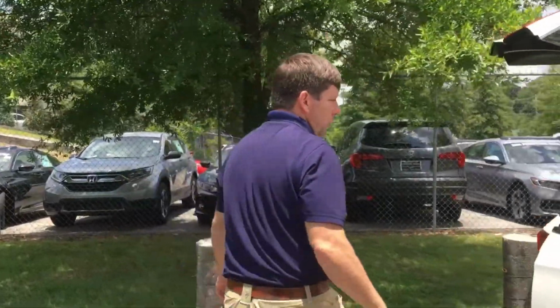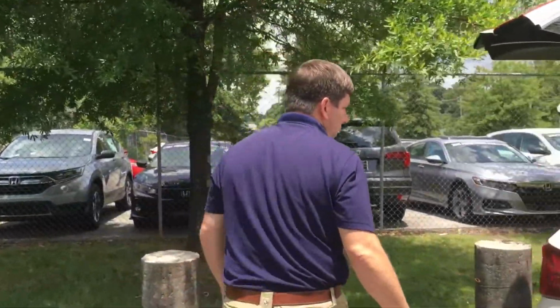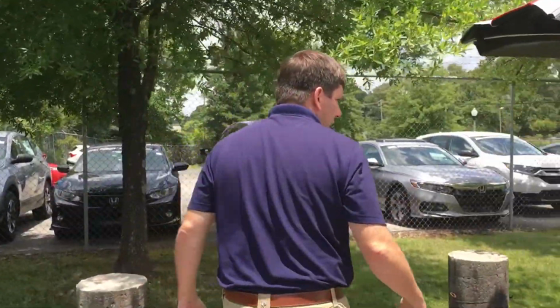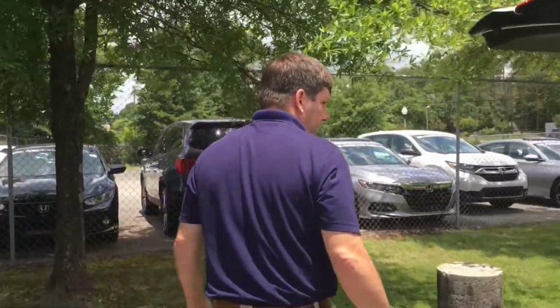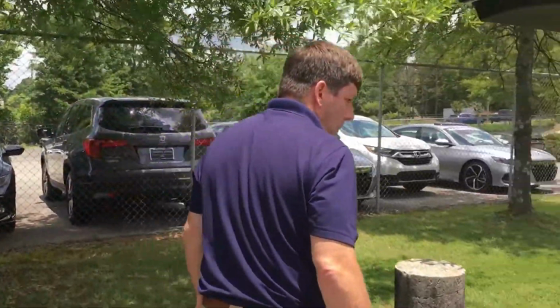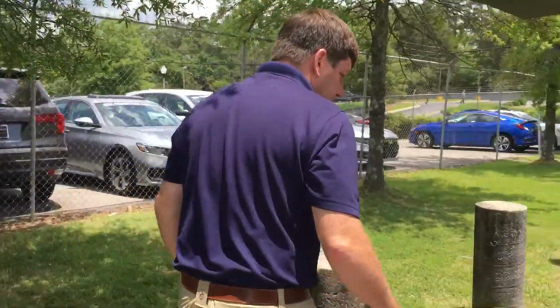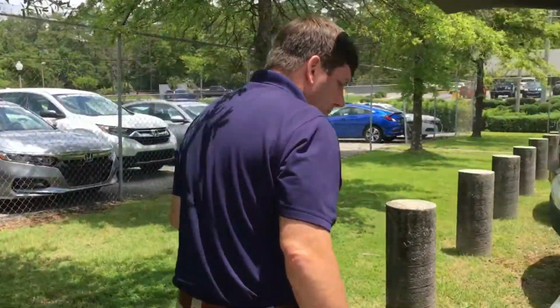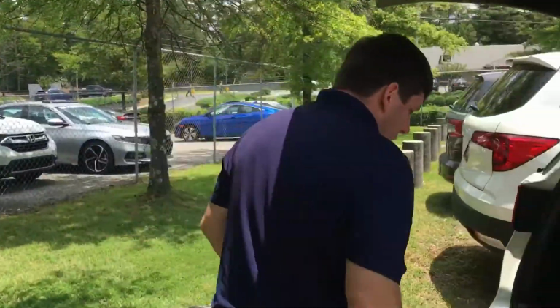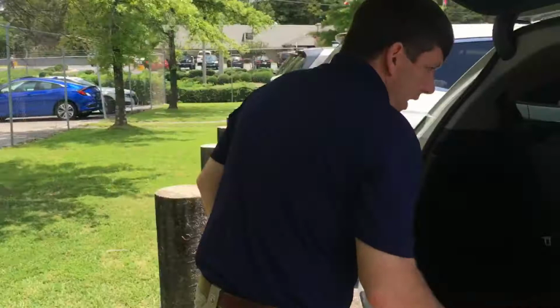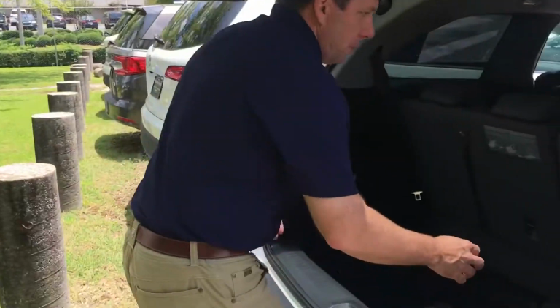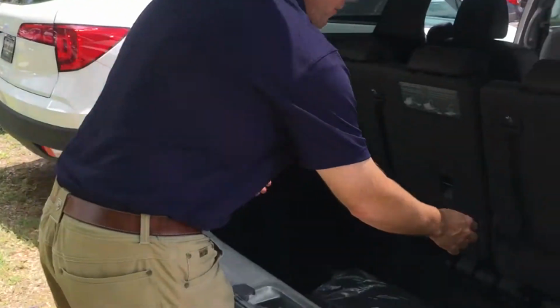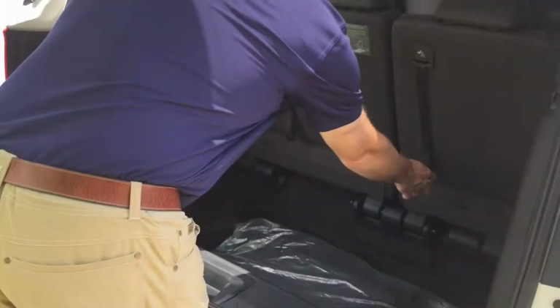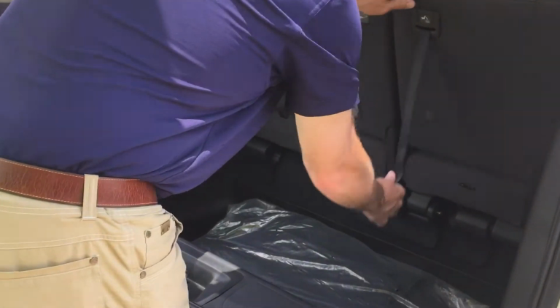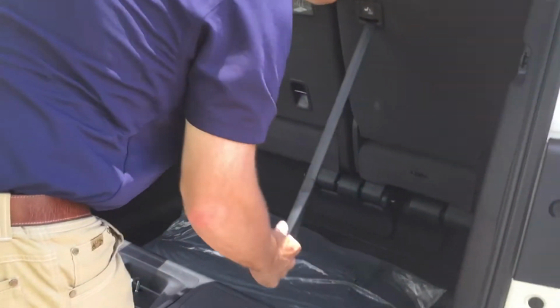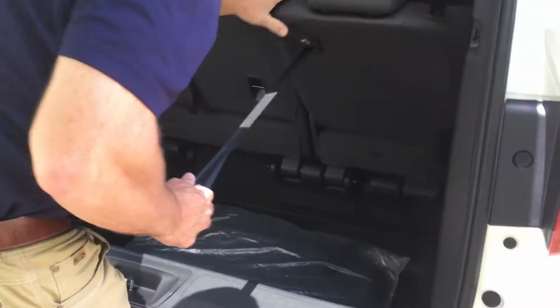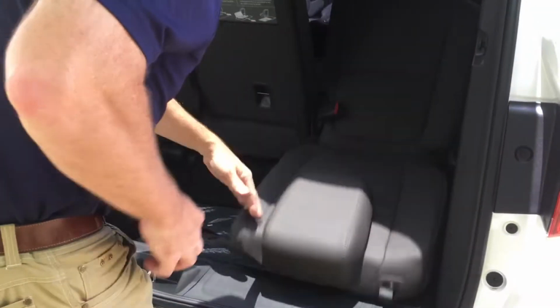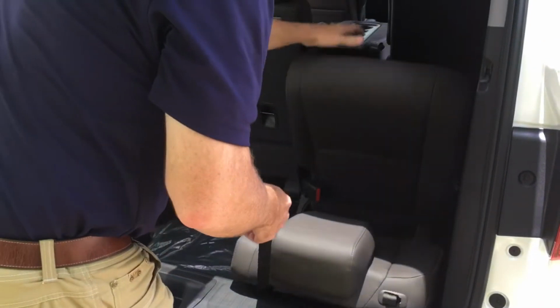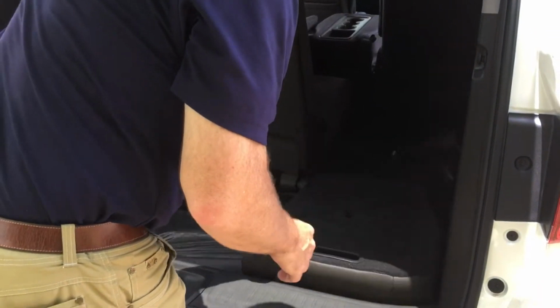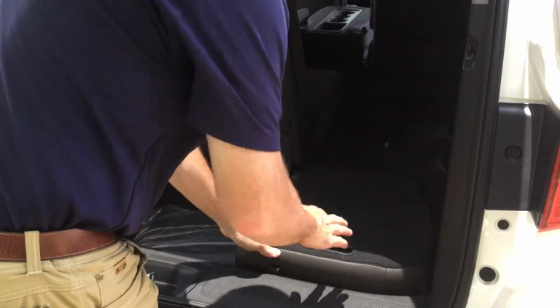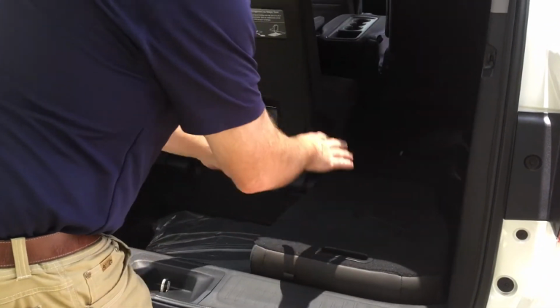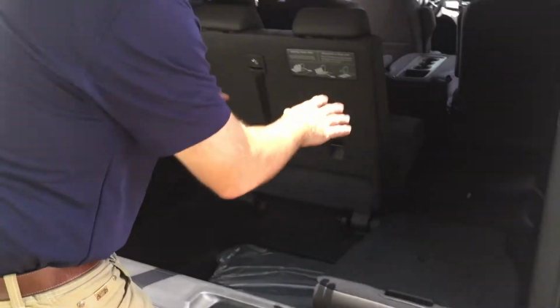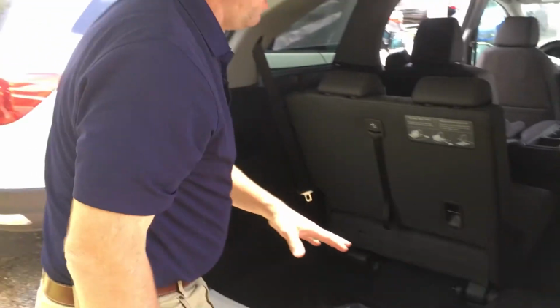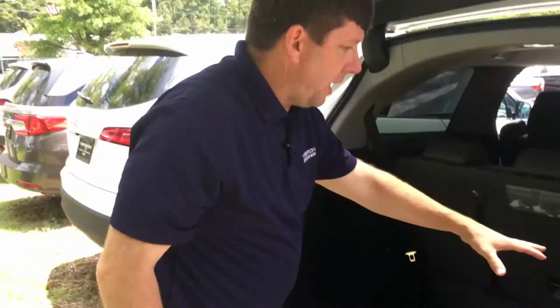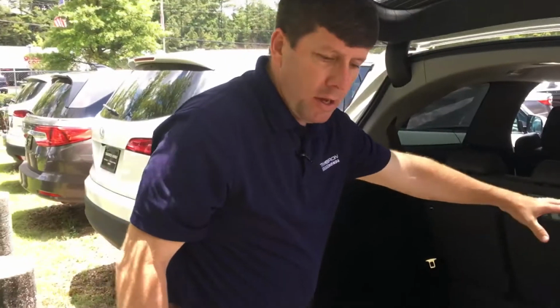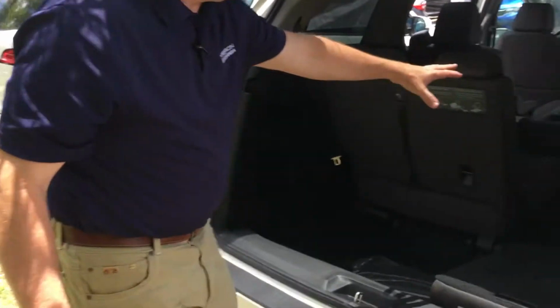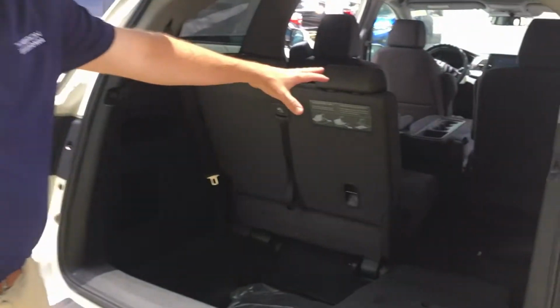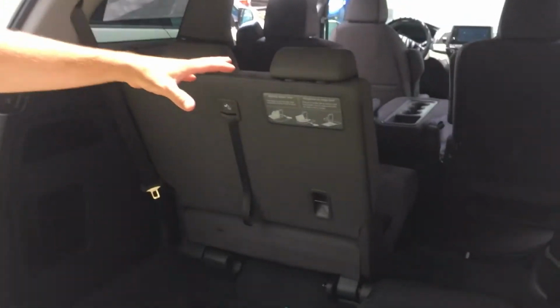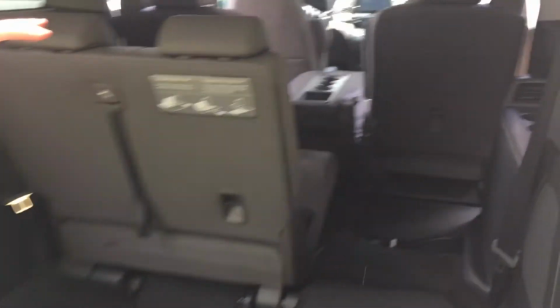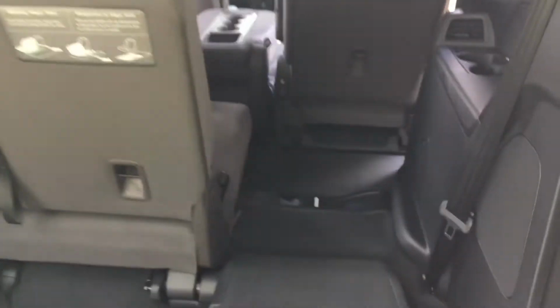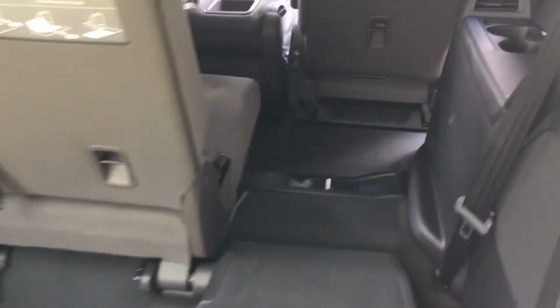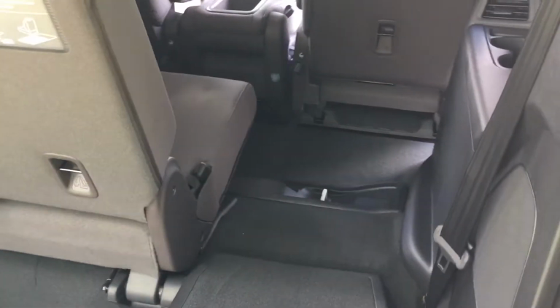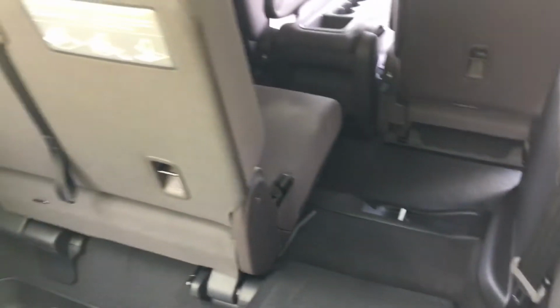And then of course your cargo area back here. You can lay this completely flat — lay both of those completely flat — and look at all that cargo space. I mean, it's the size of a pickup truck back here, Mayur.